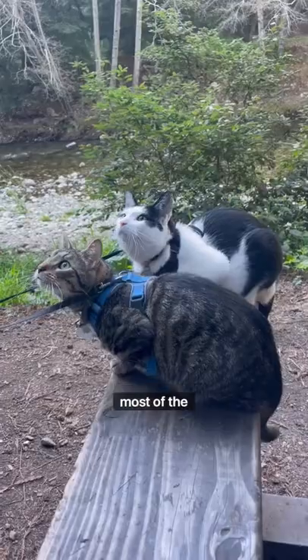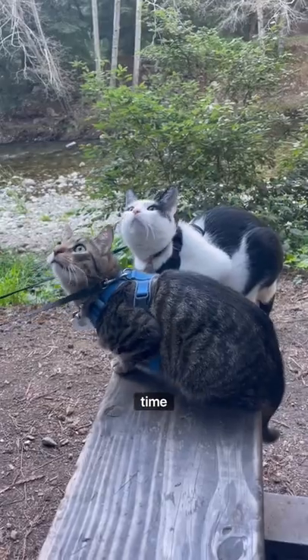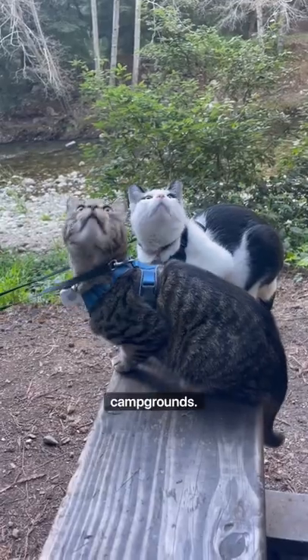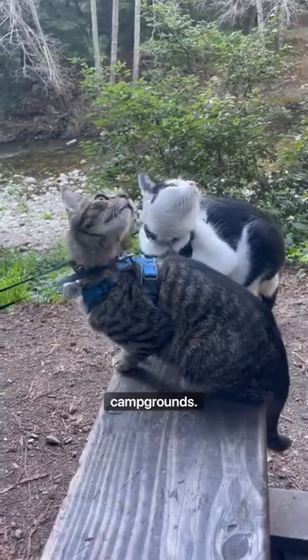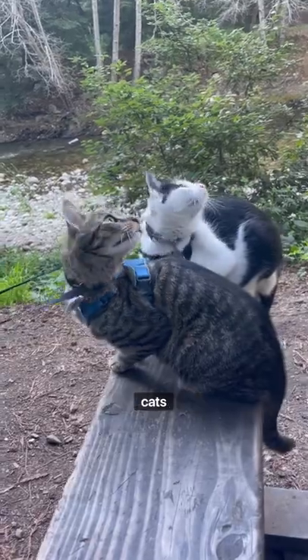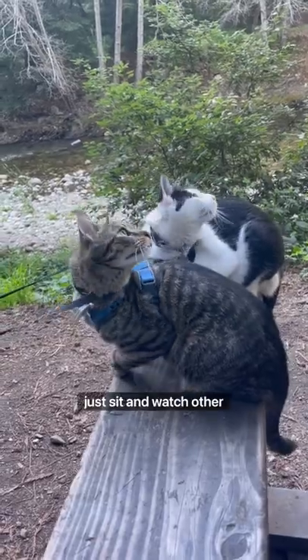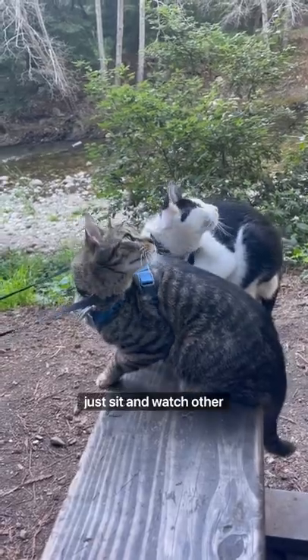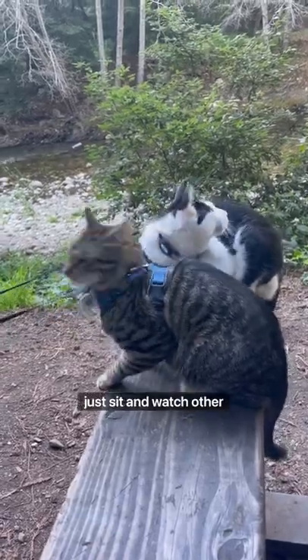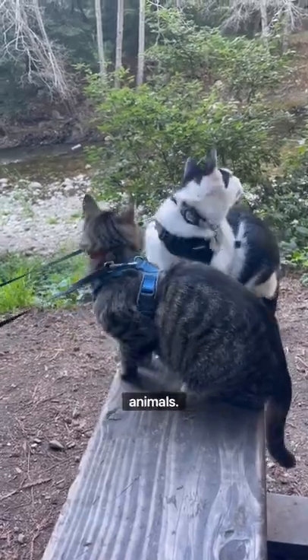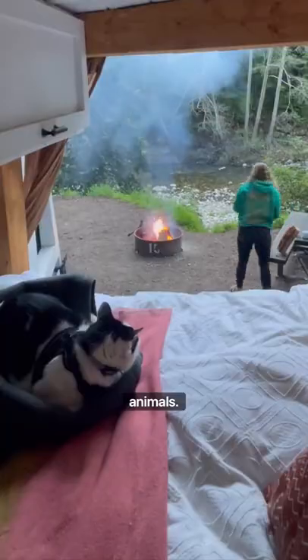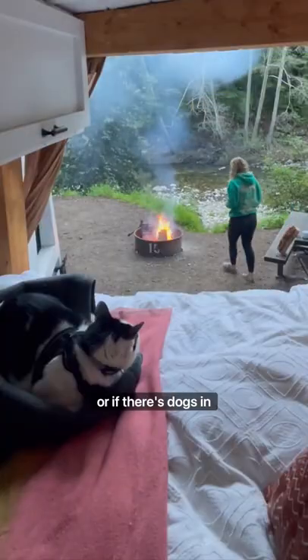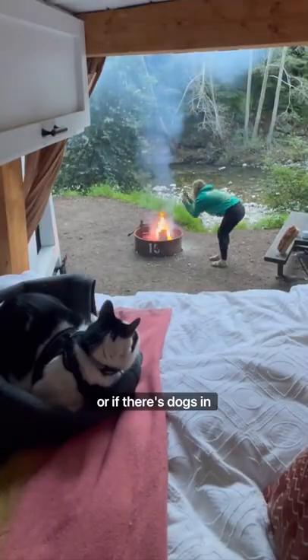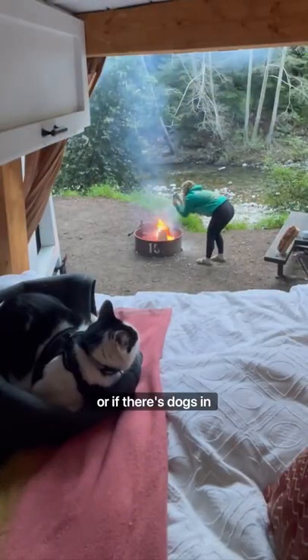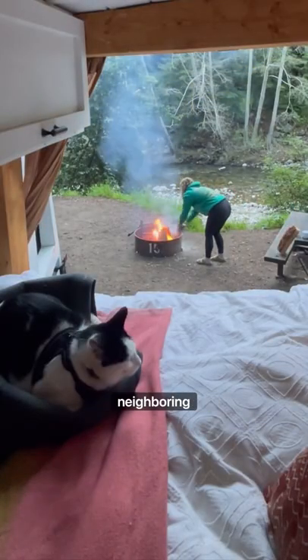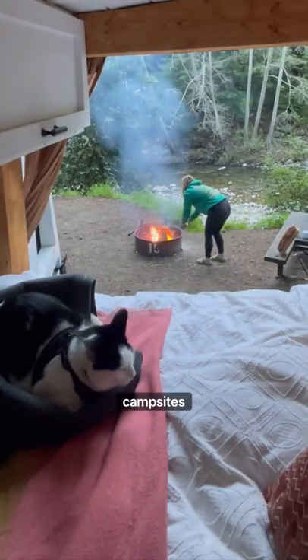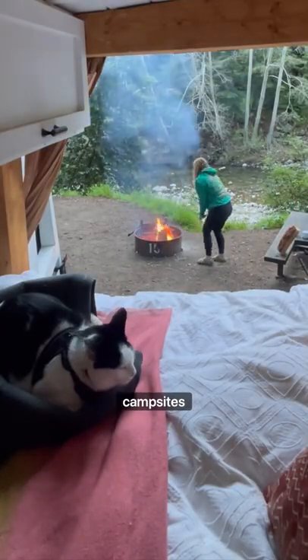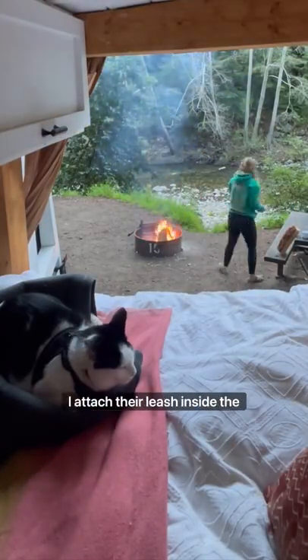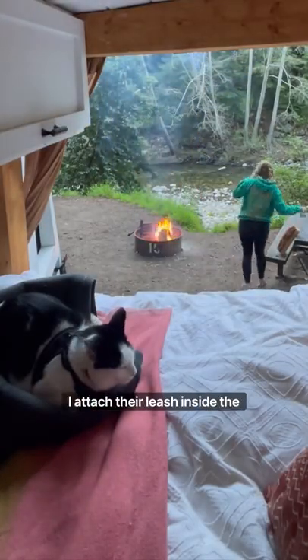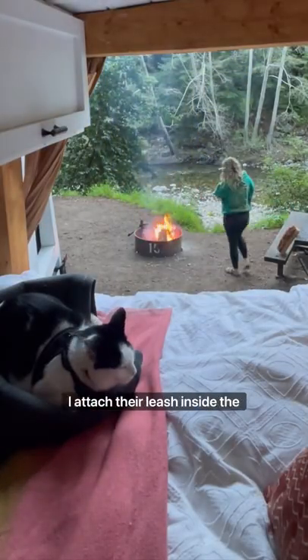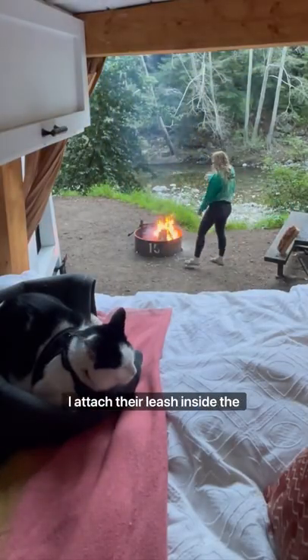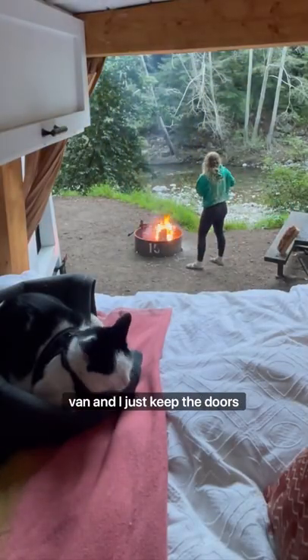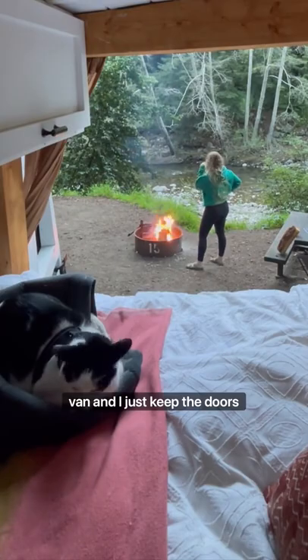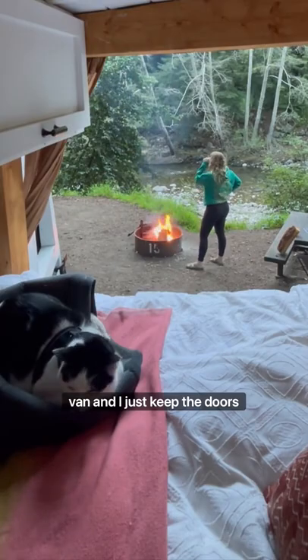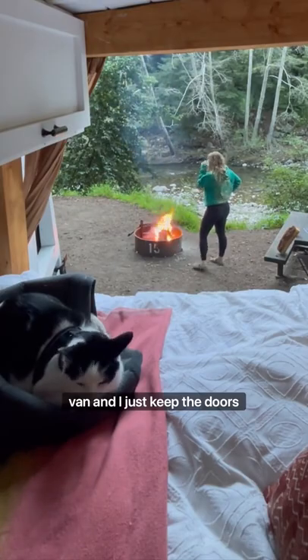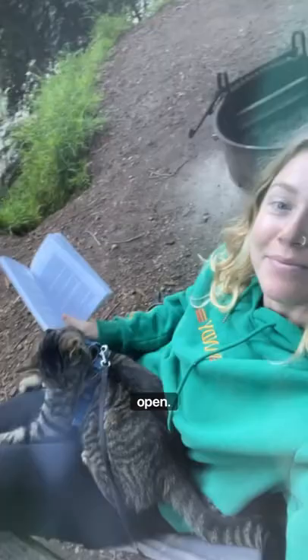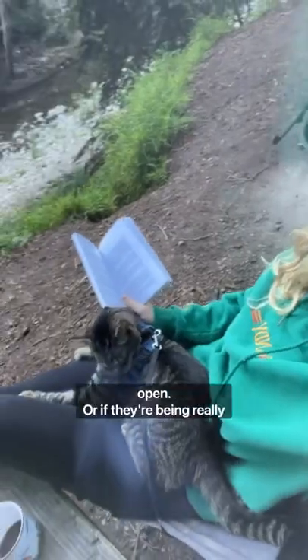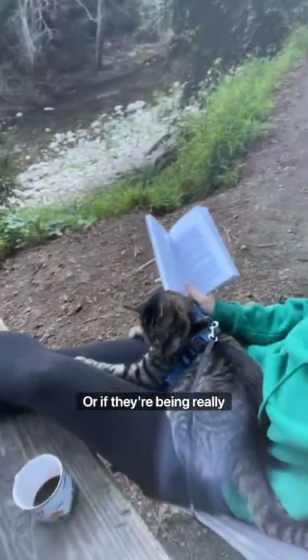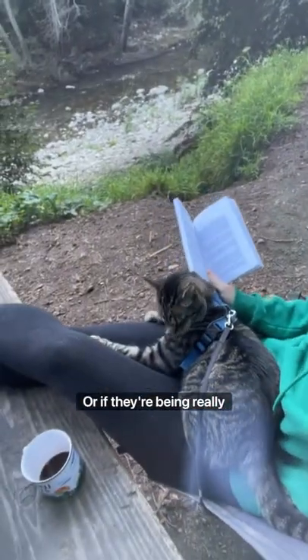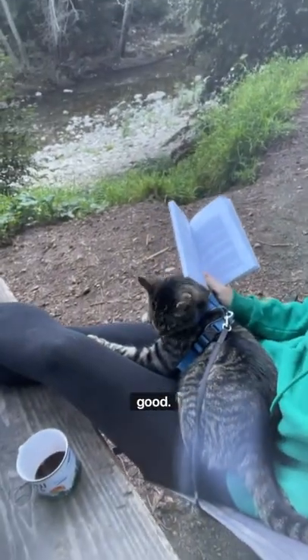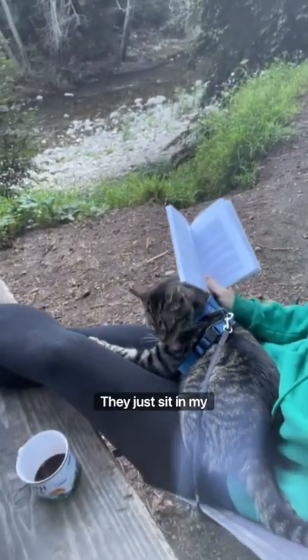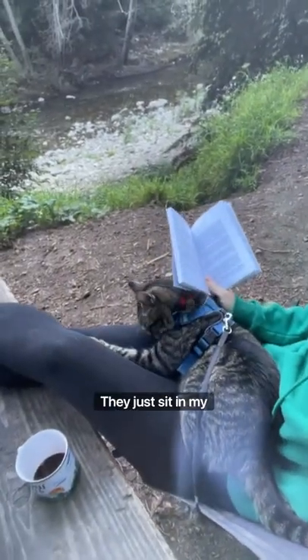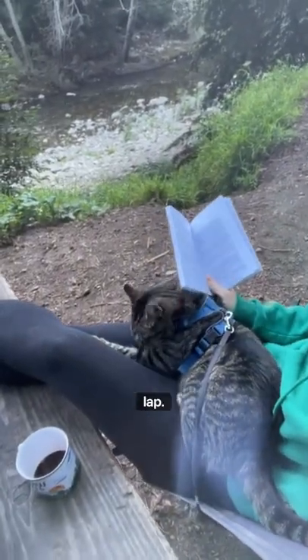Most of the time at campgrounds, my cats just sit and watch other animals. Or if there's dogs in neighboring campsites, I attach their leash inside the van and just keep the doors open. Or if they're being really good, they just sit in my lap.